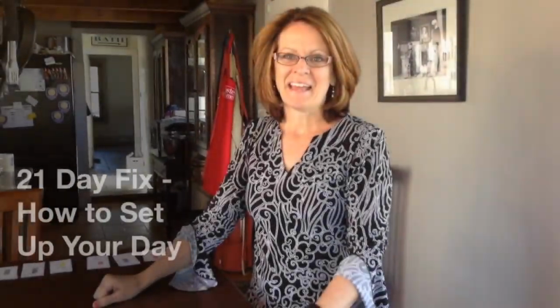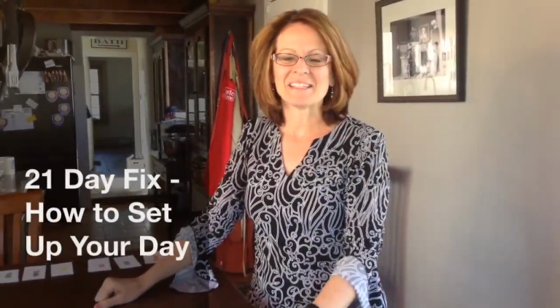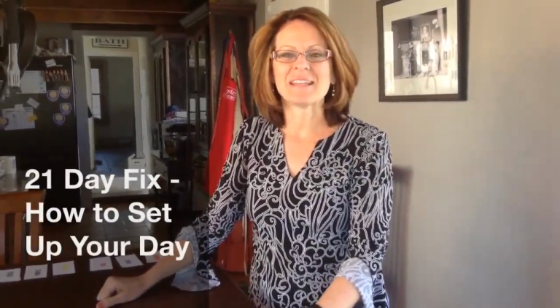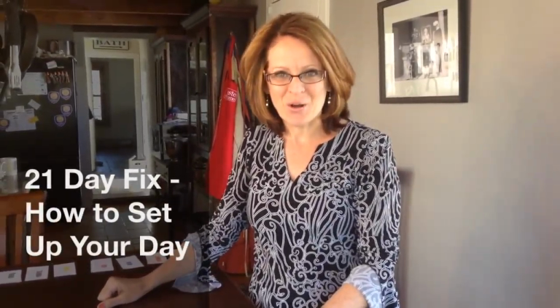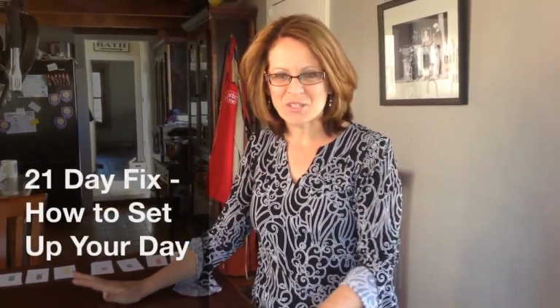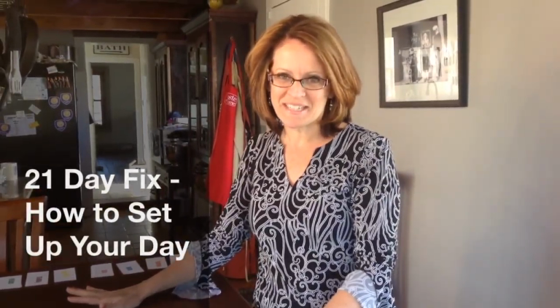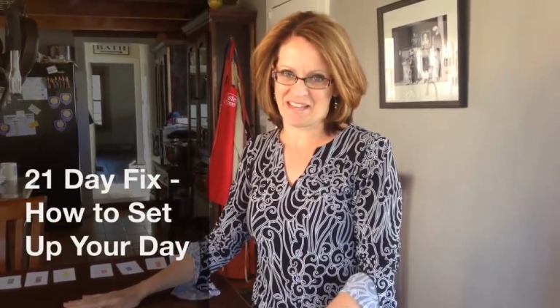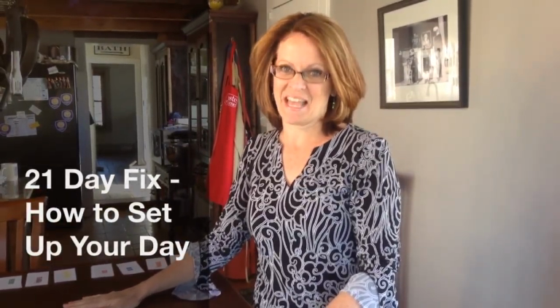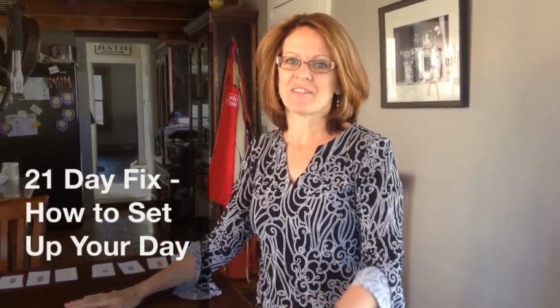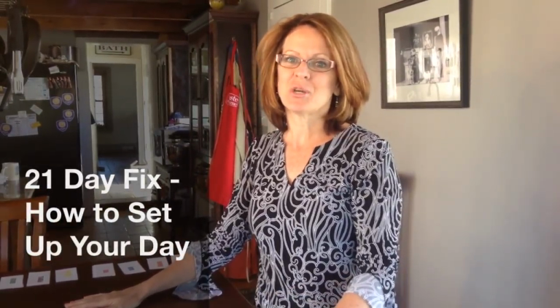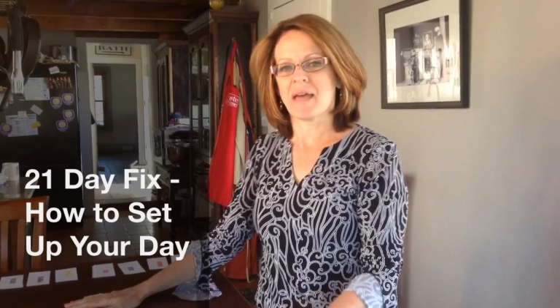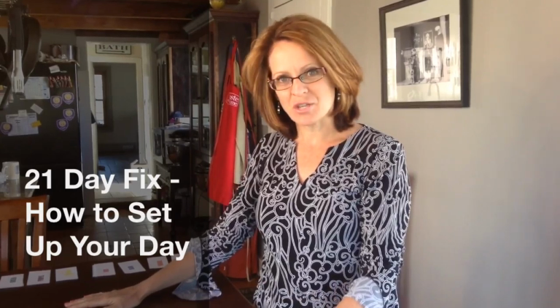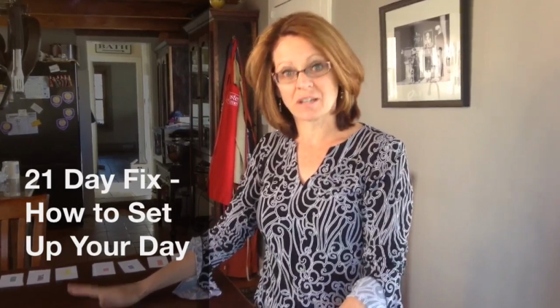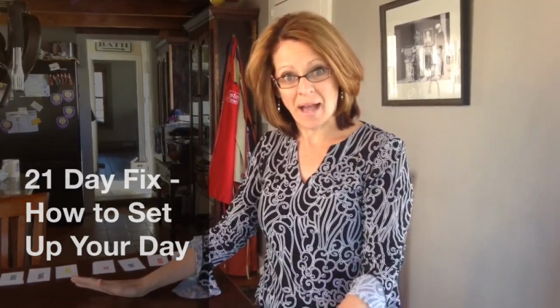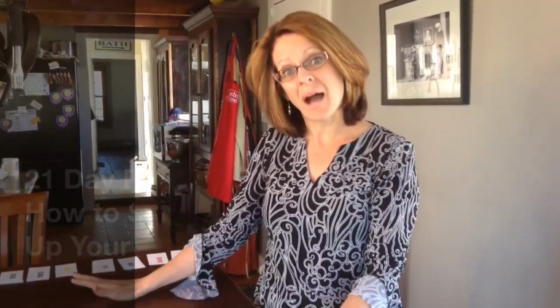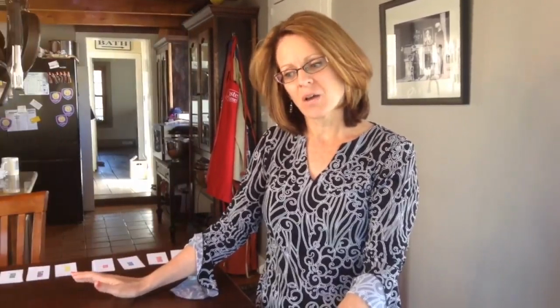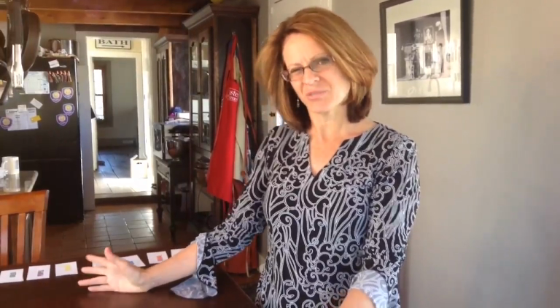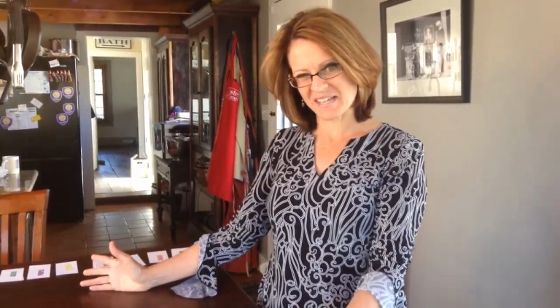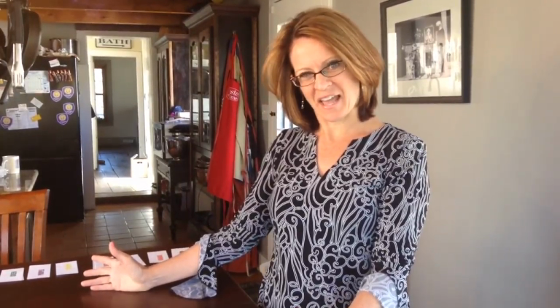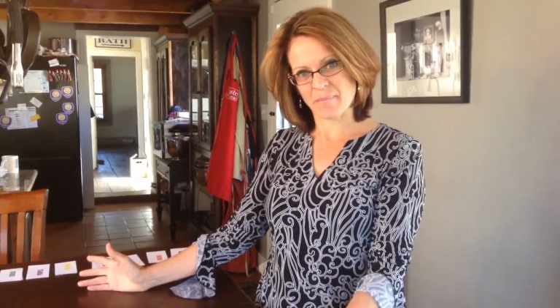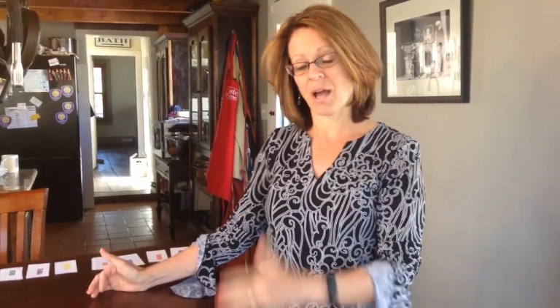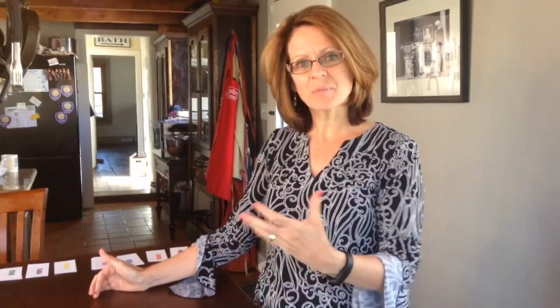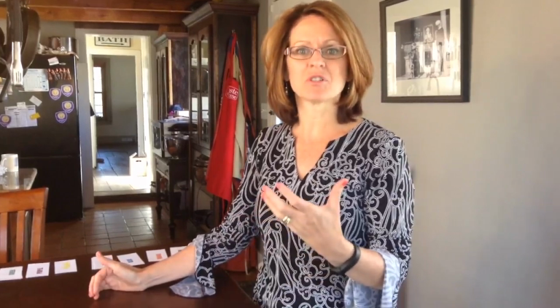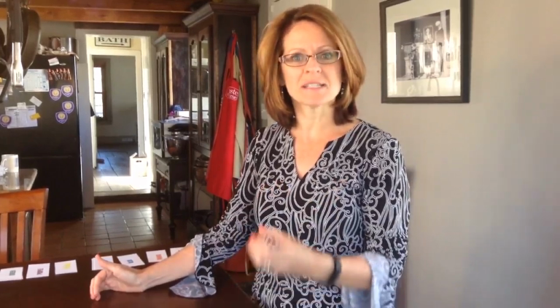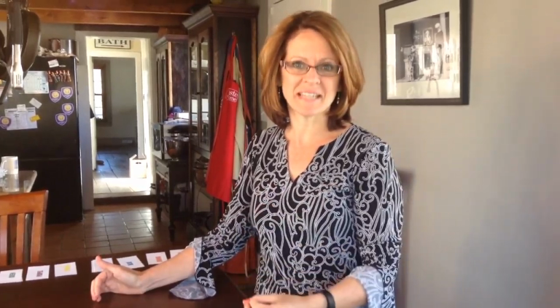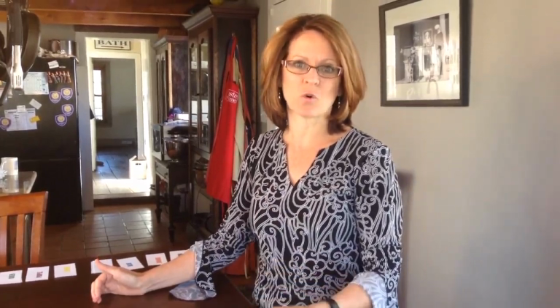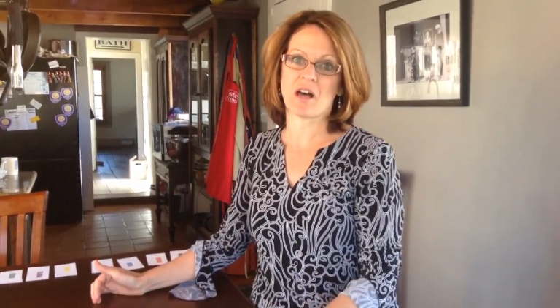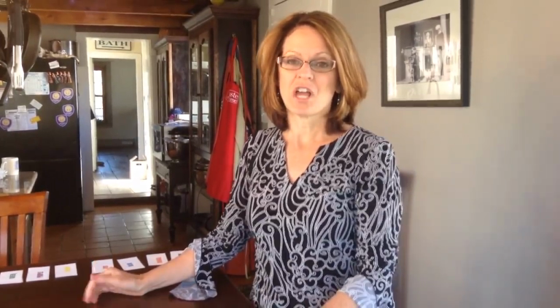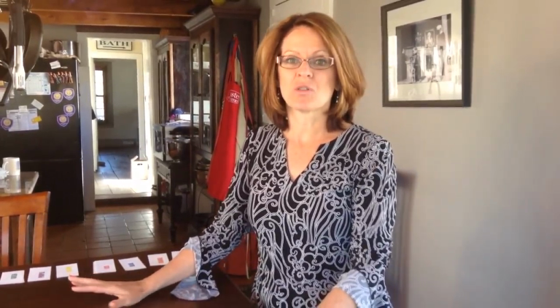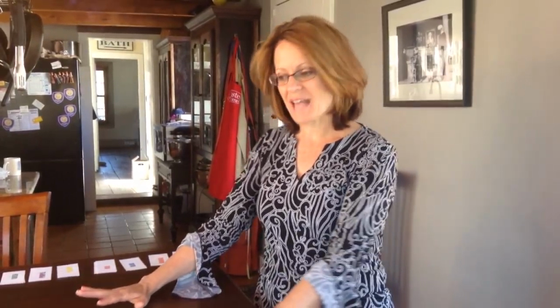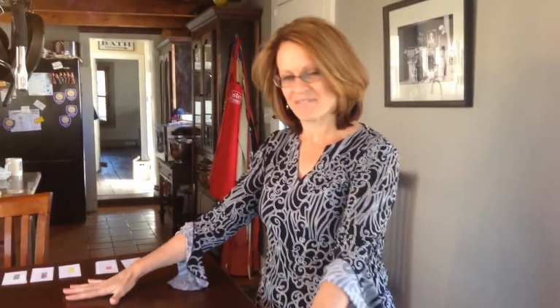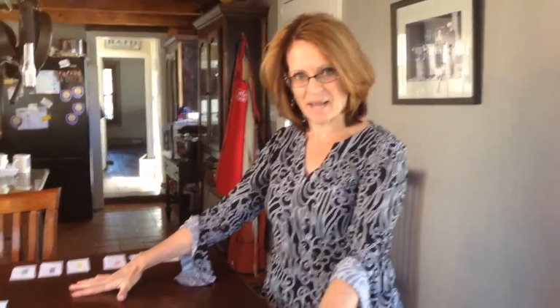Hey ladies, so with the 21 day fix, I've given you a menu that you can go by, but what if you don't like the stuff that I have on that menu? I want you to be able to put something together for yourself. So this is how I have this set up.